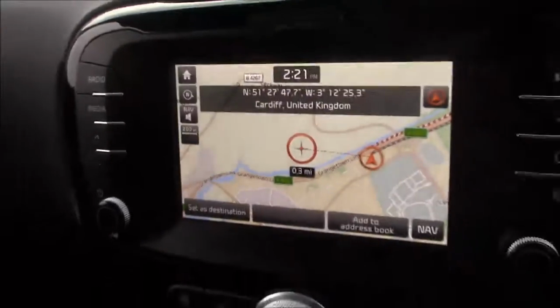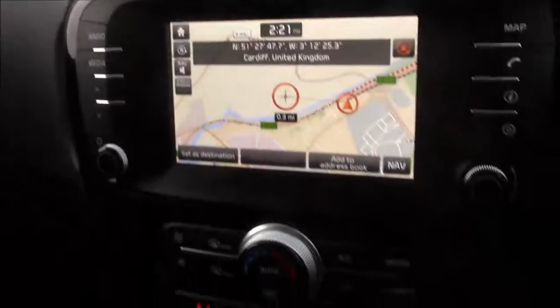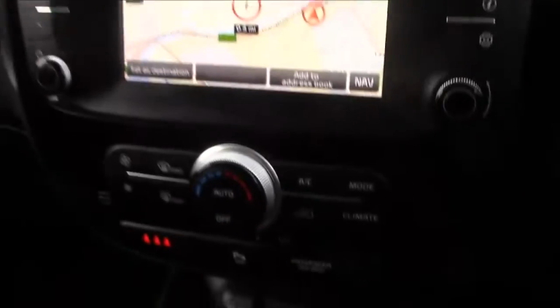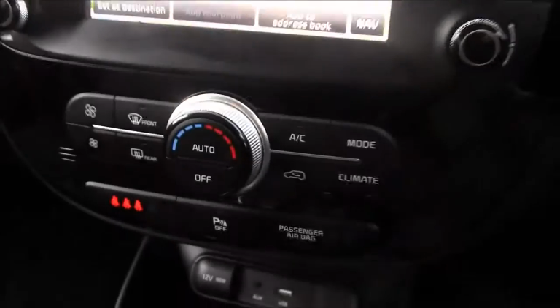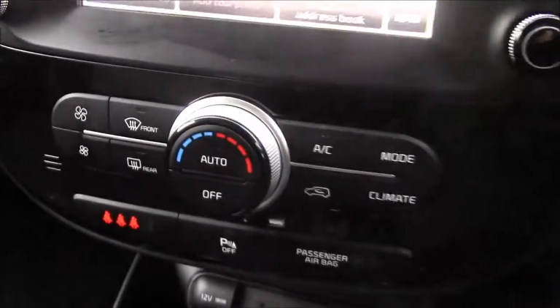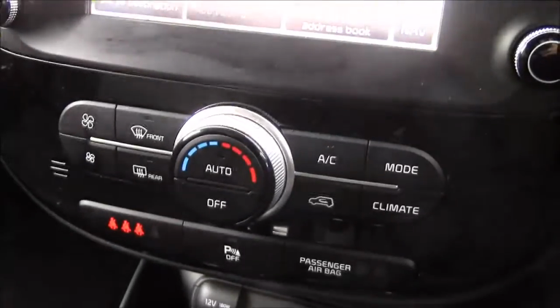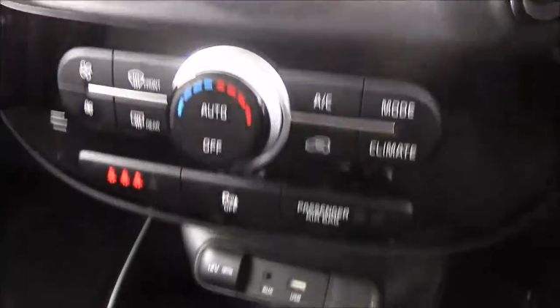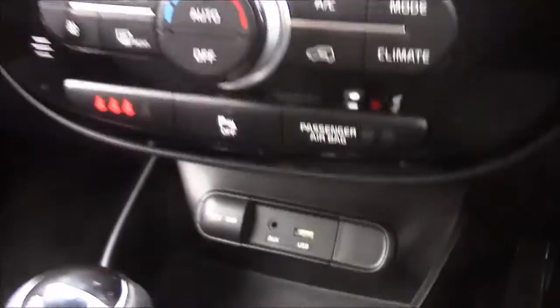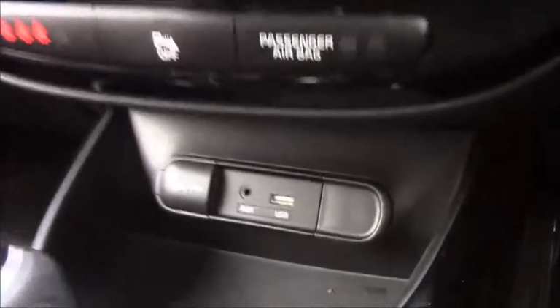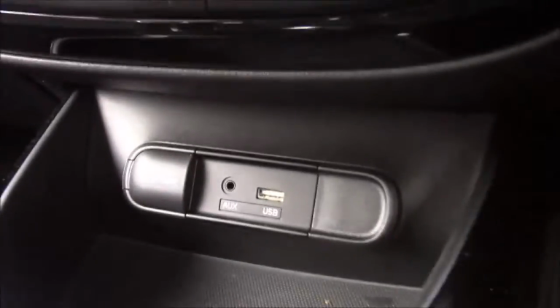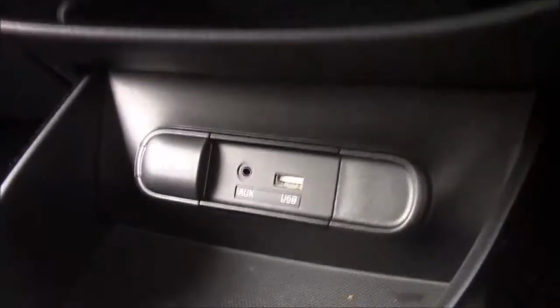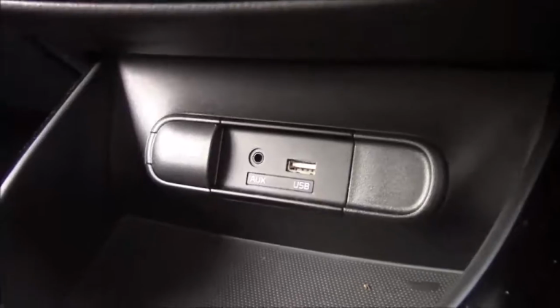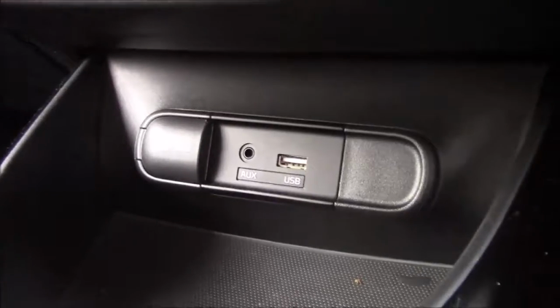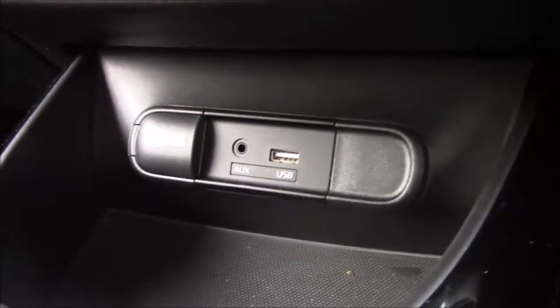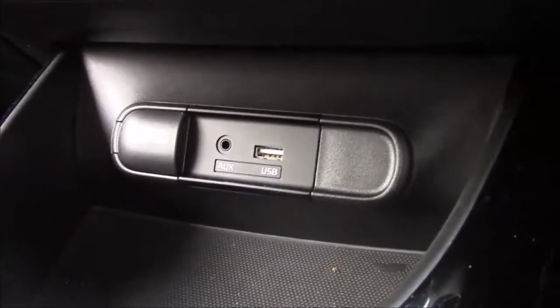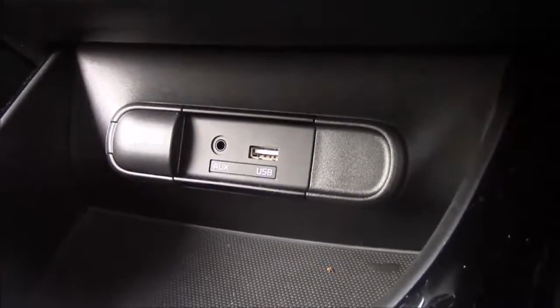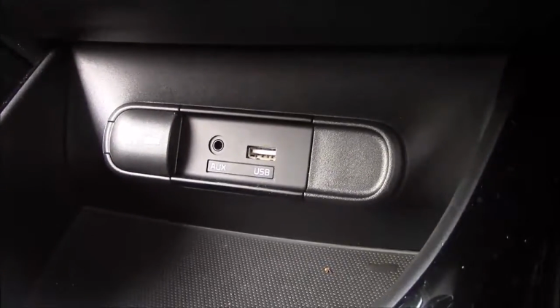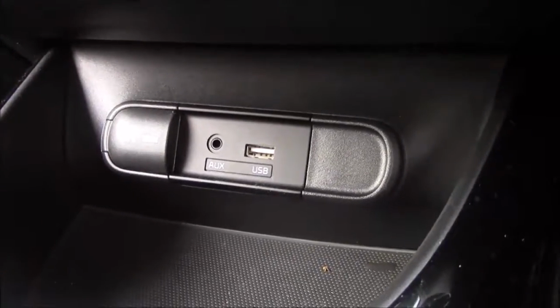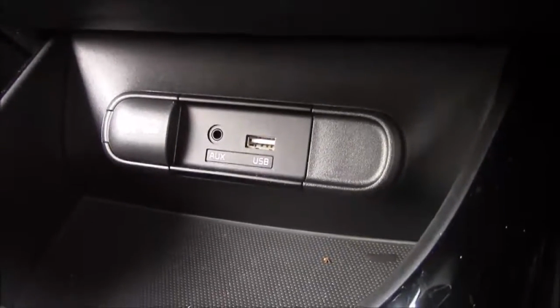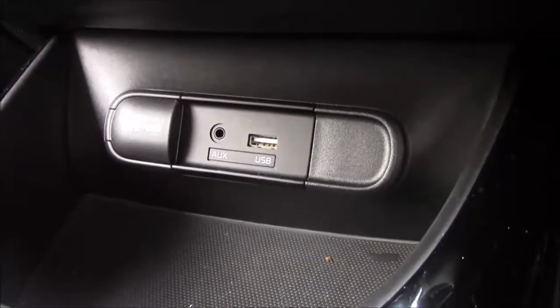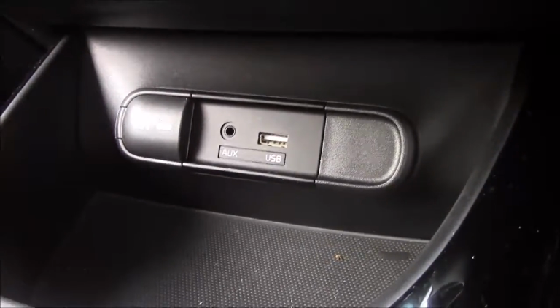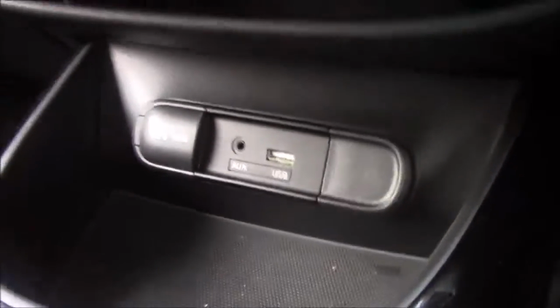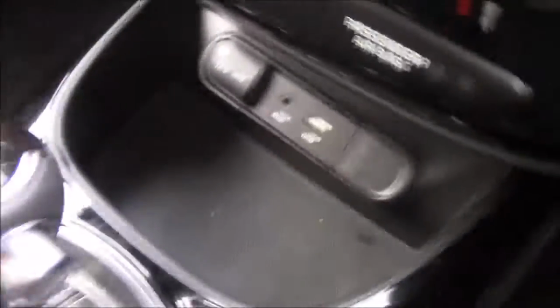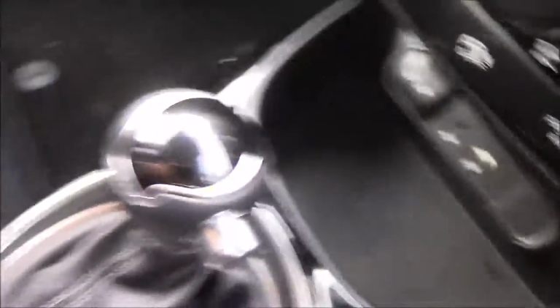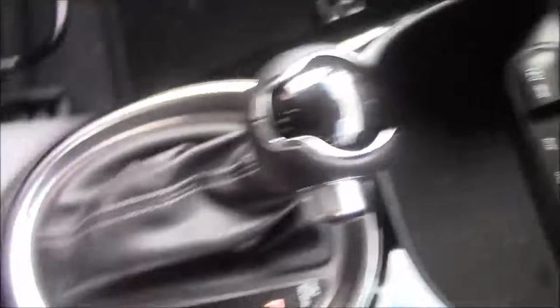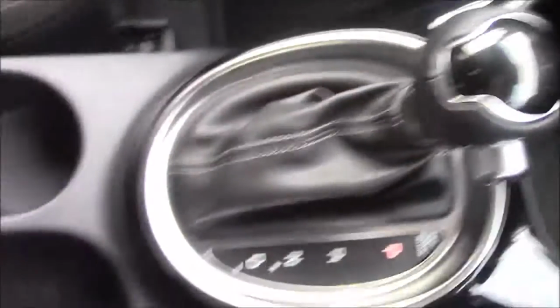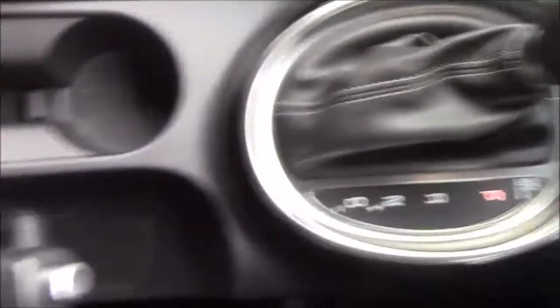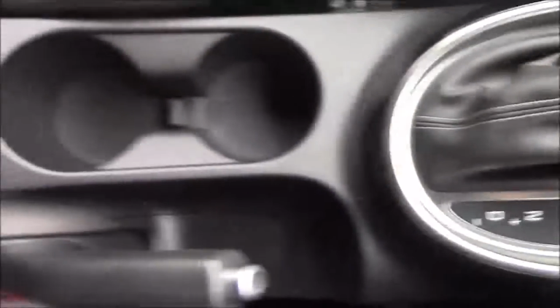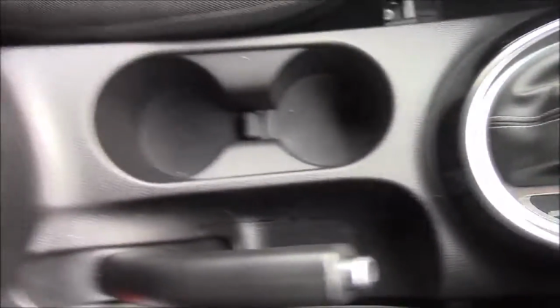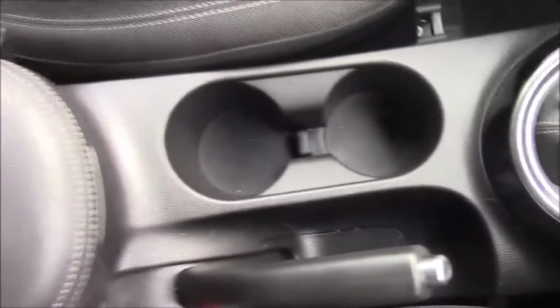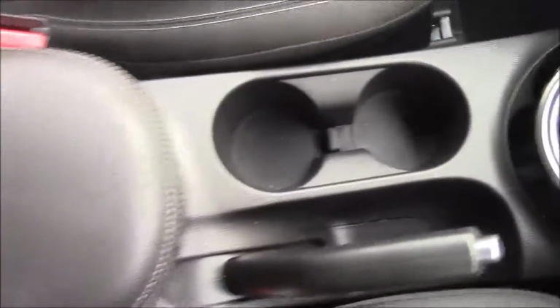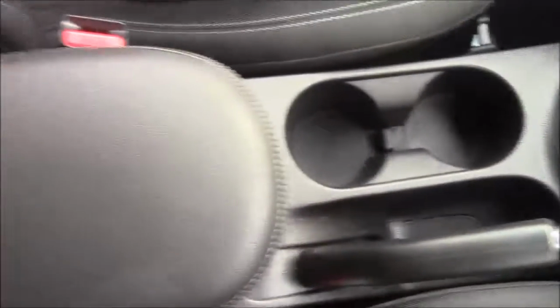Moving down you'll find your various climate control settings and also your various power outlets such as your auxiliary port, a USB port, and a 12 volt power socket for the use of all your gadgets. And if you move just past the handbrake you'll see we have additional forms of storage along with a leather armrest.